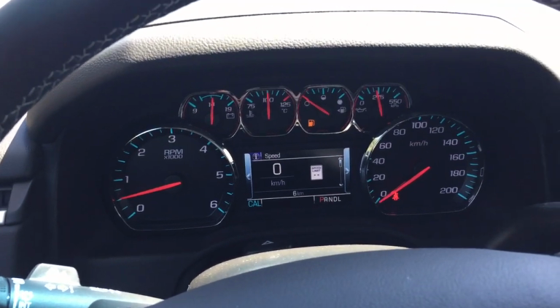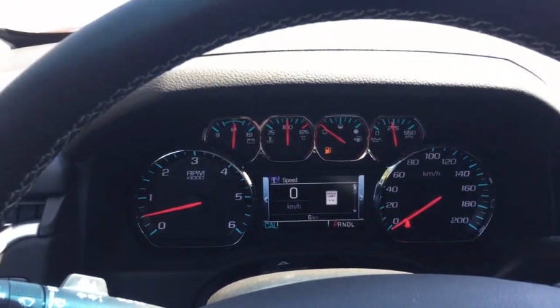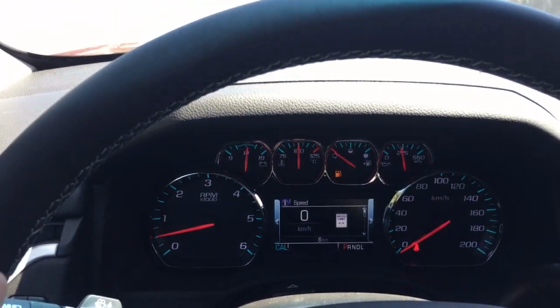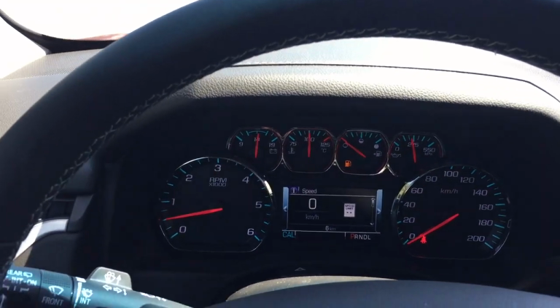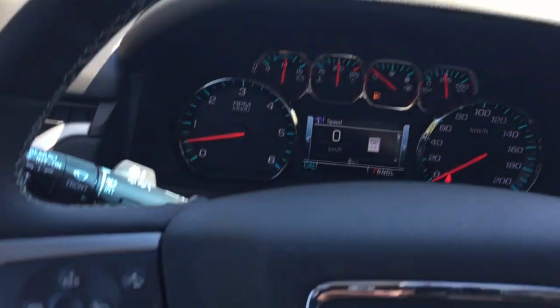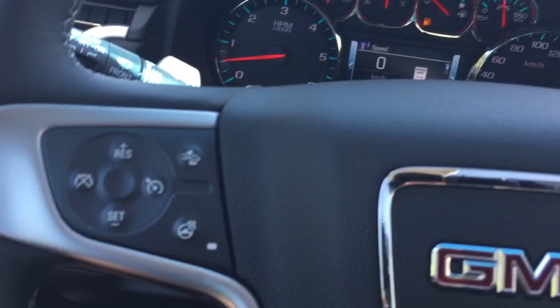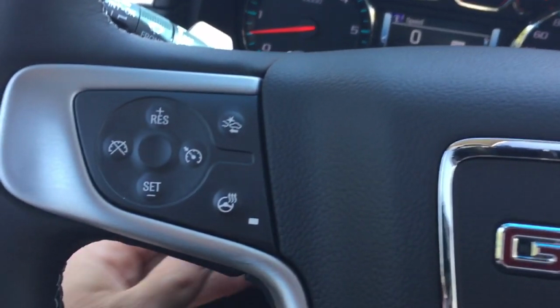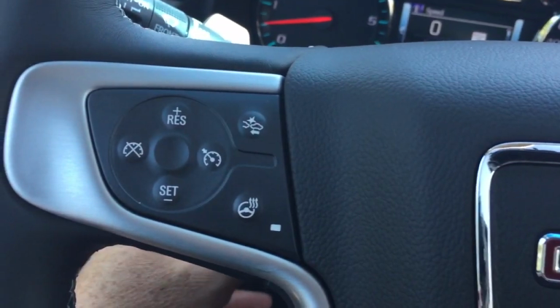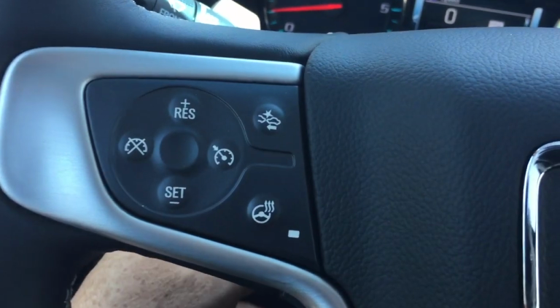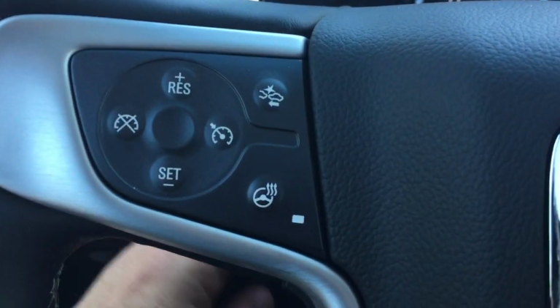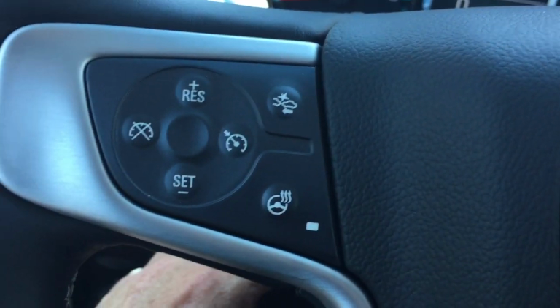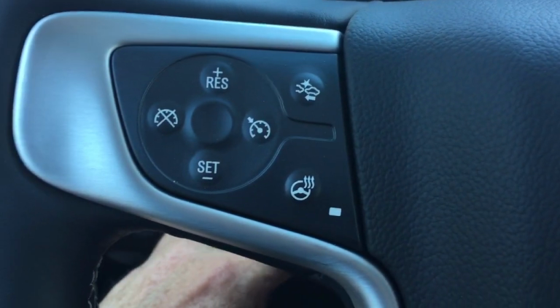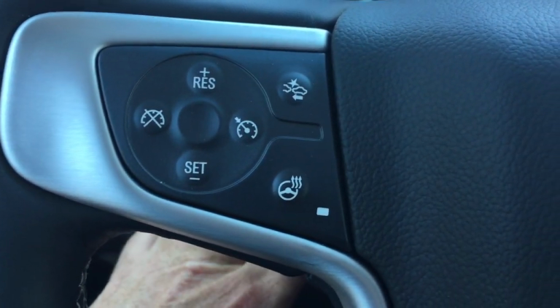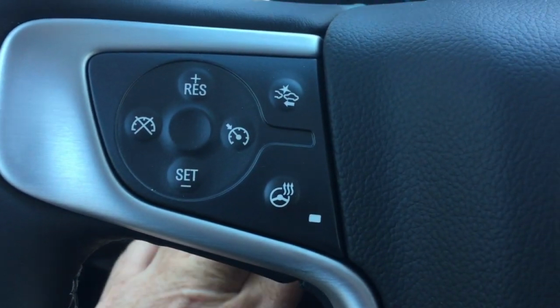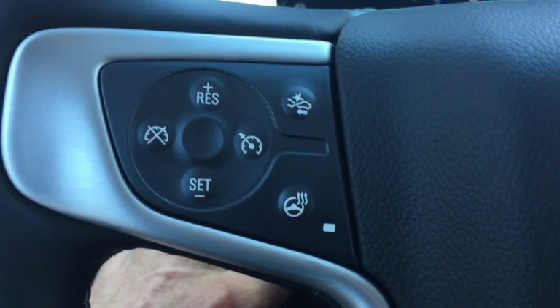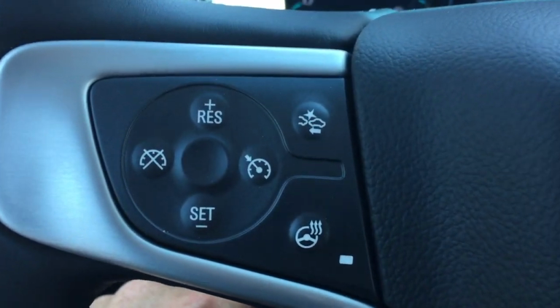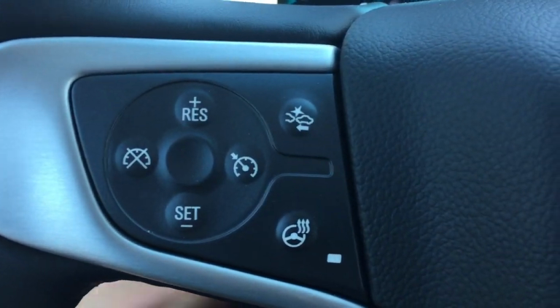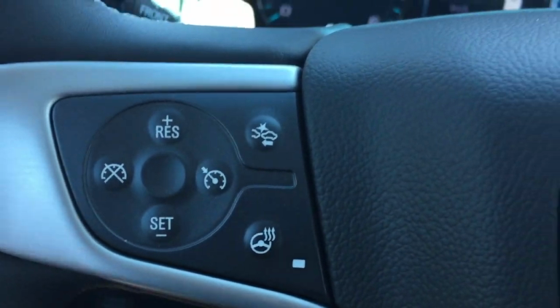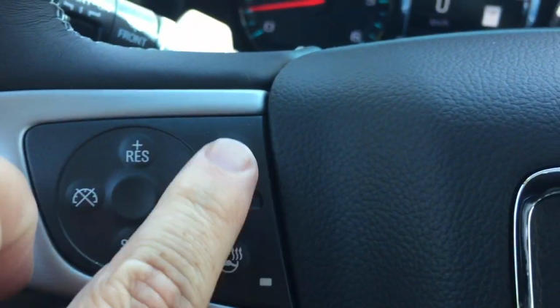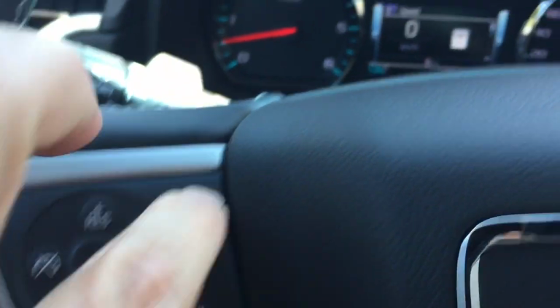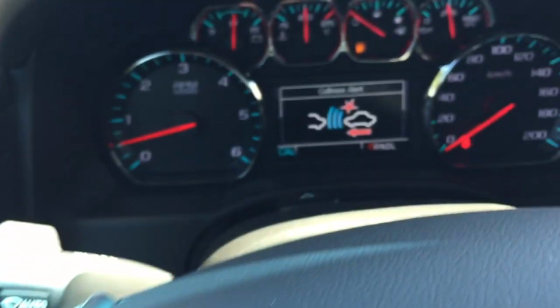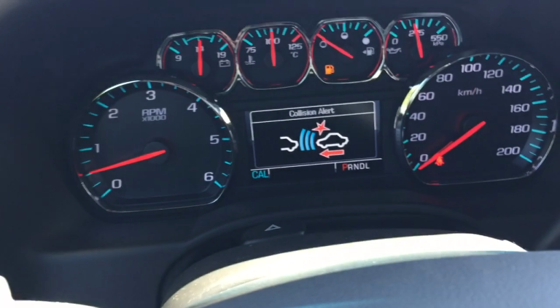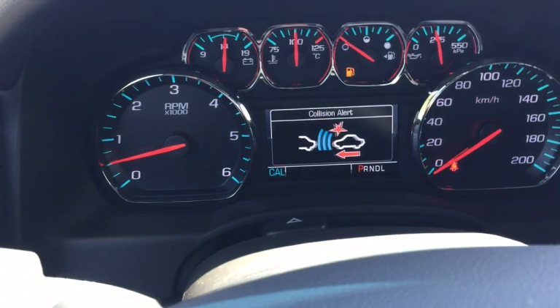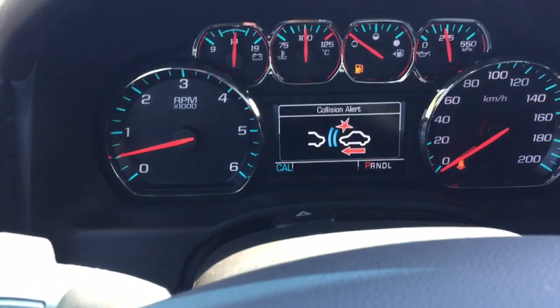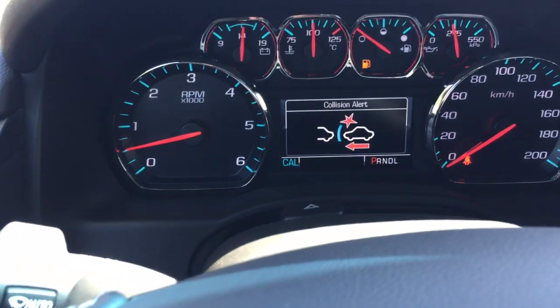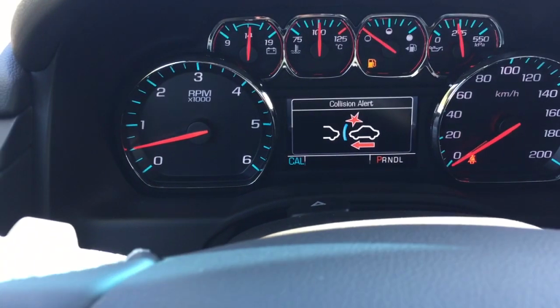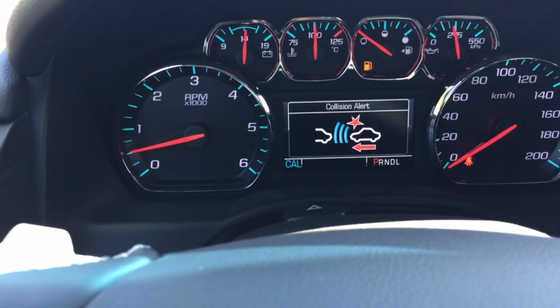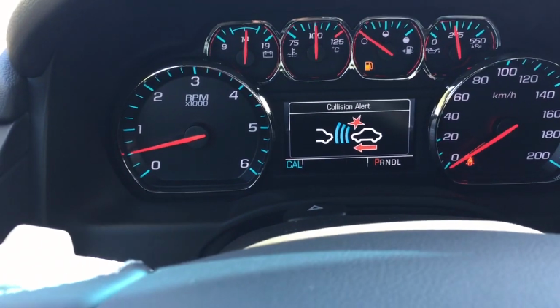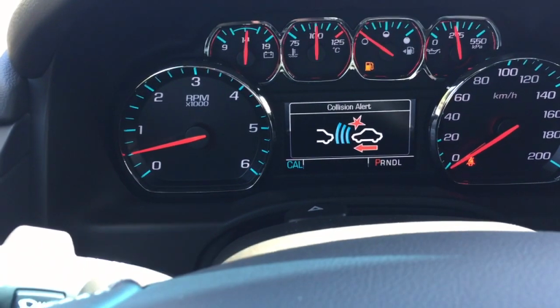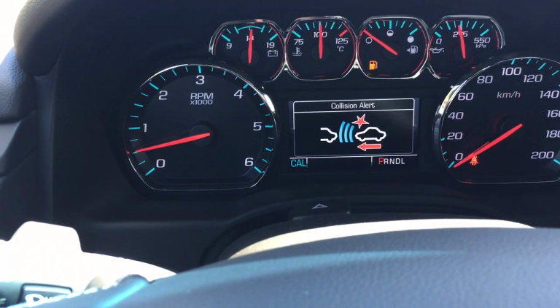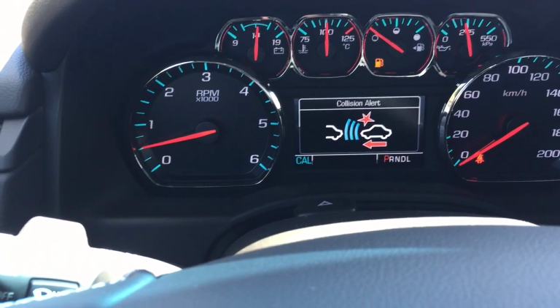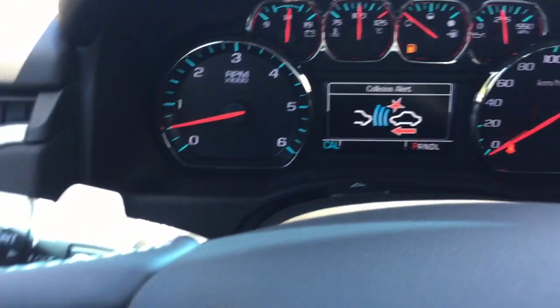On the inside, you get the leather-wrapped steering wheel and it is heated. You've also got the forward collision warning, which will let you know via seat vibration if you're getting too close to the flow of traffic.